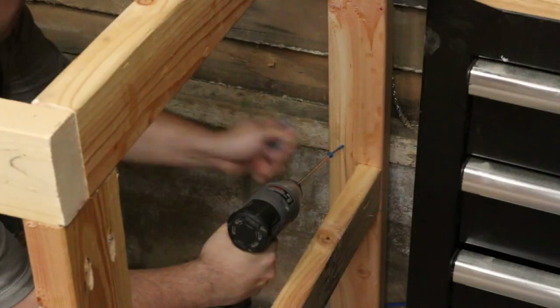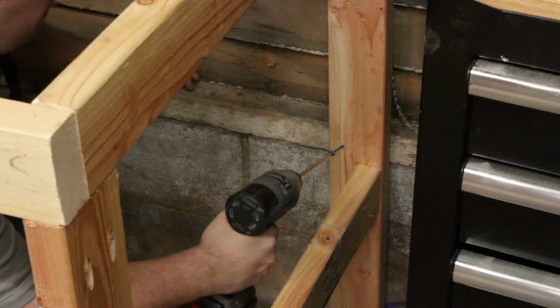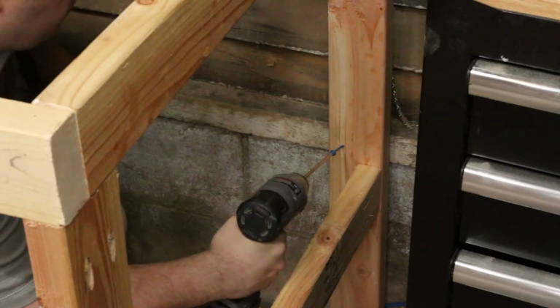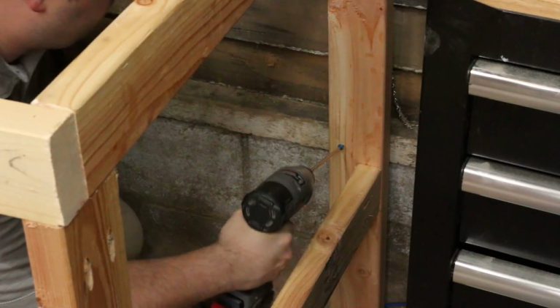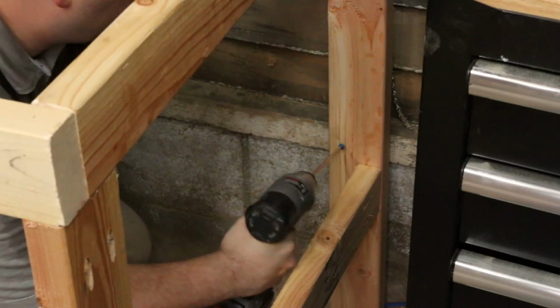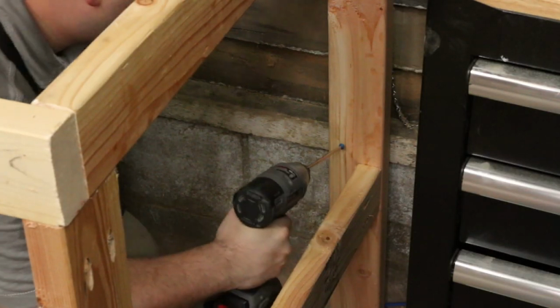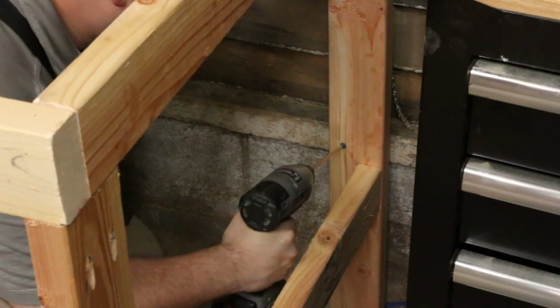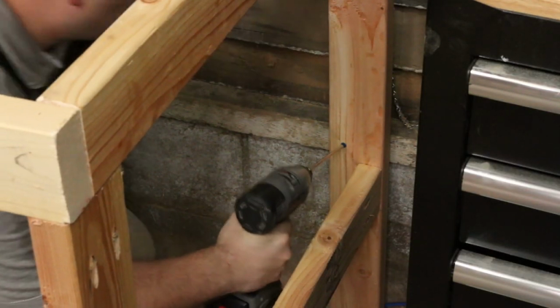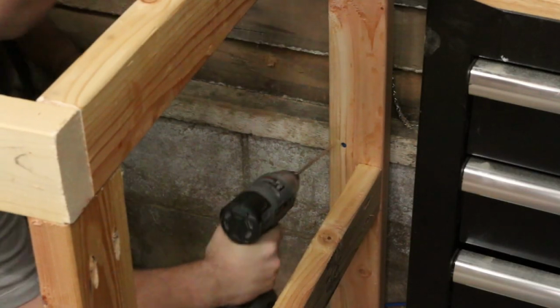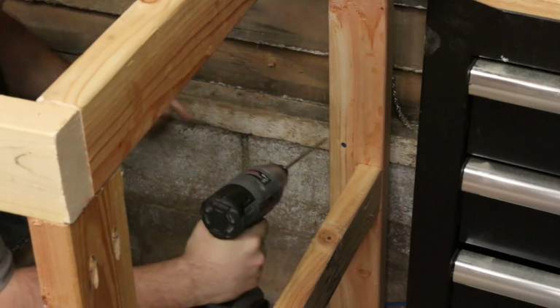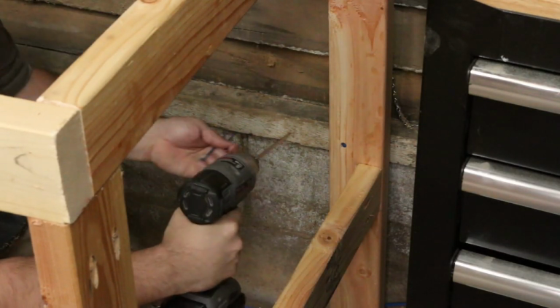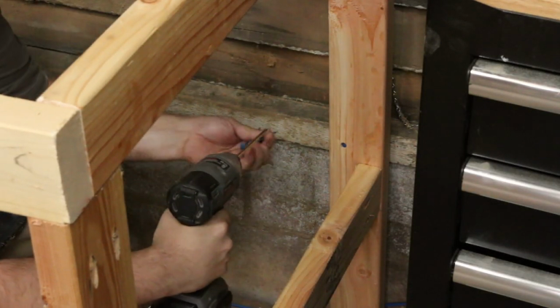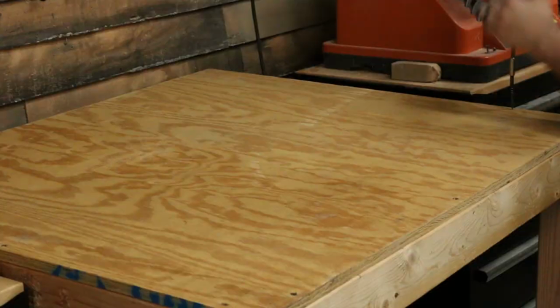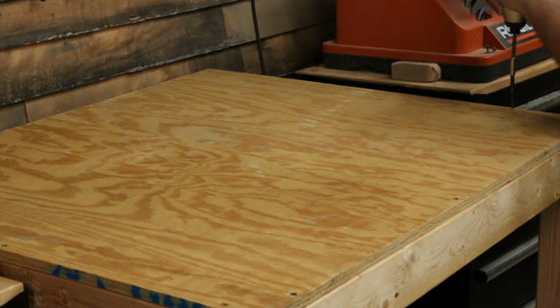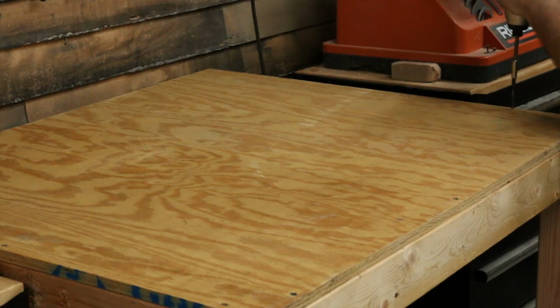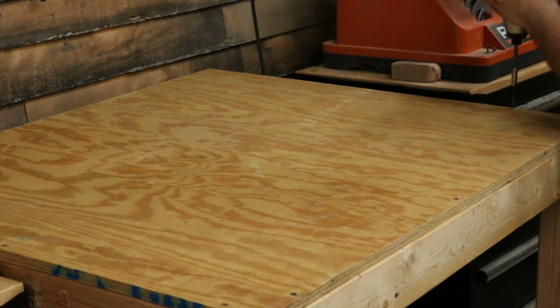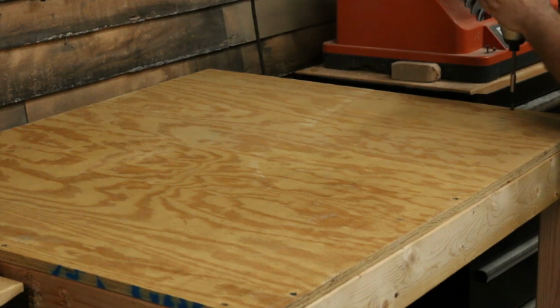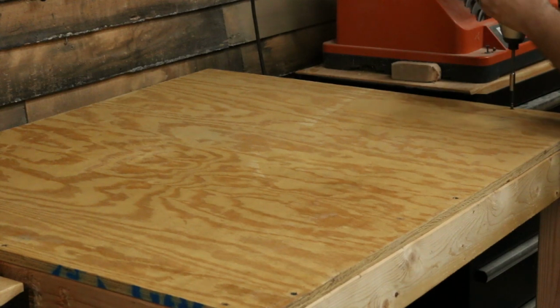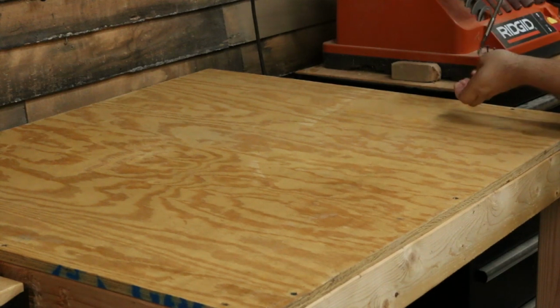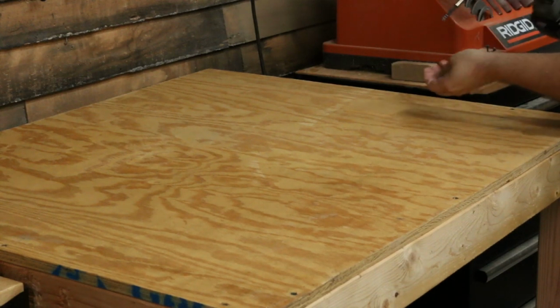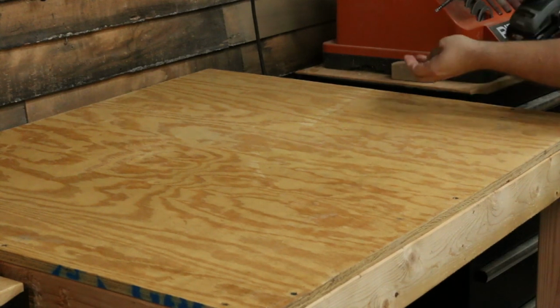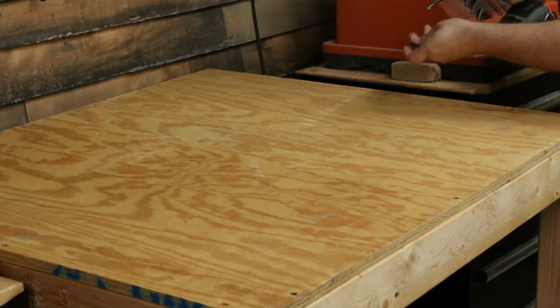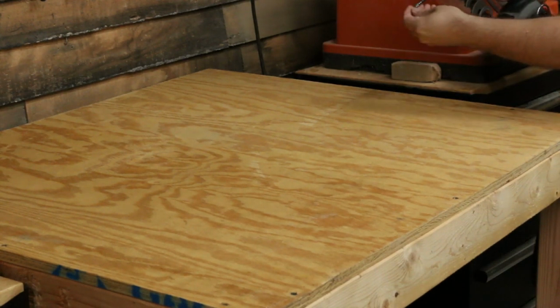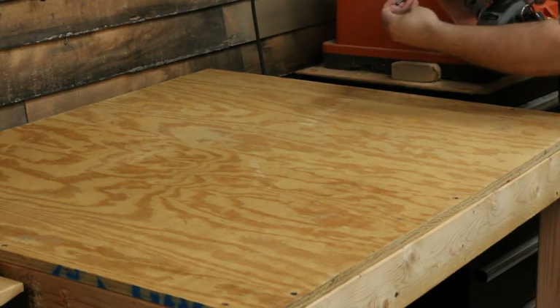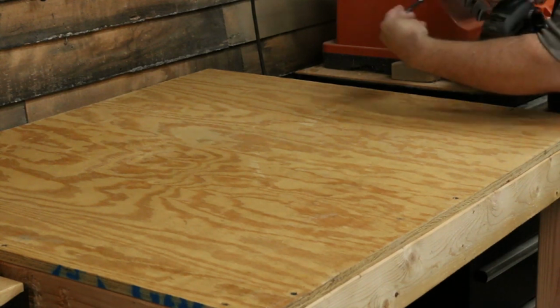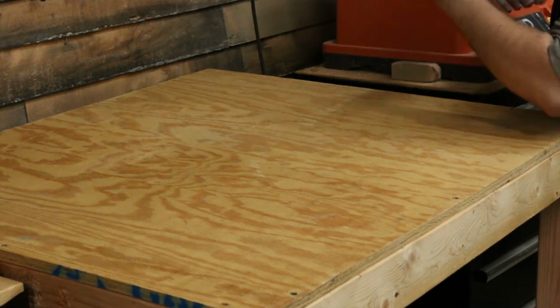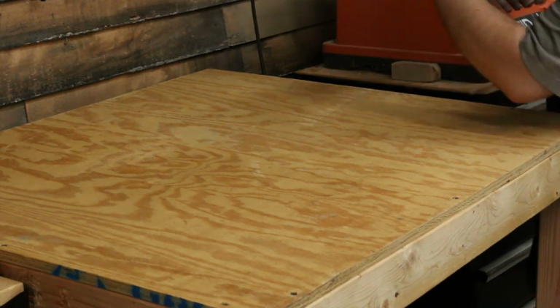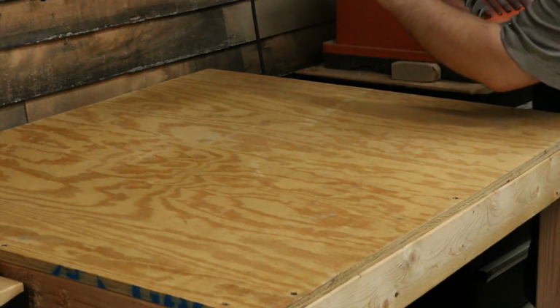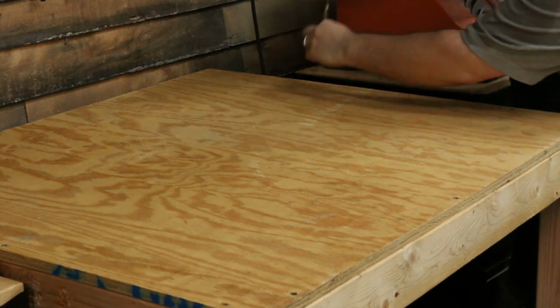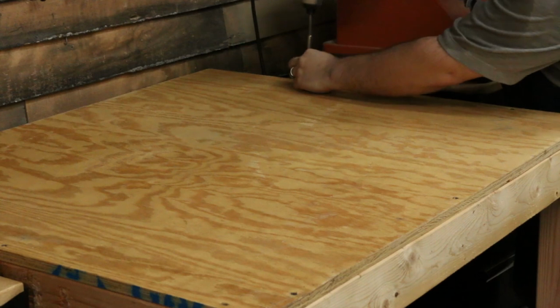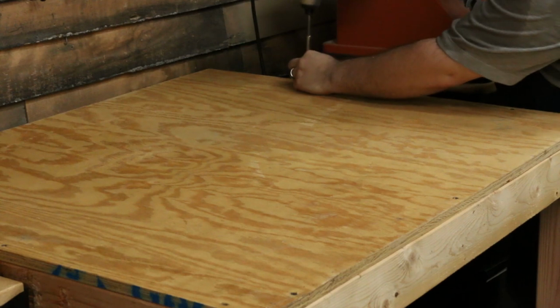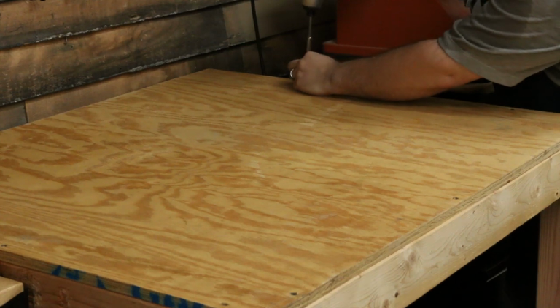Having a CNC machine in both shops is going to give us the chance to do some really cool projects. Right now we just got to get these remodels done. See you next time.